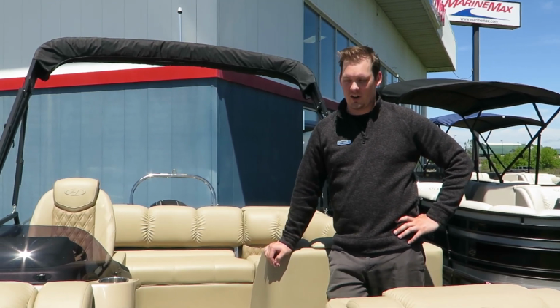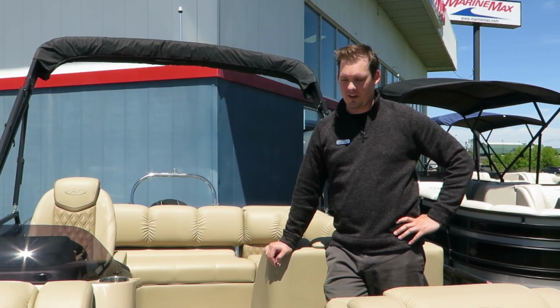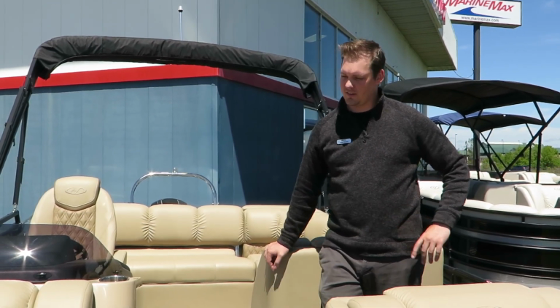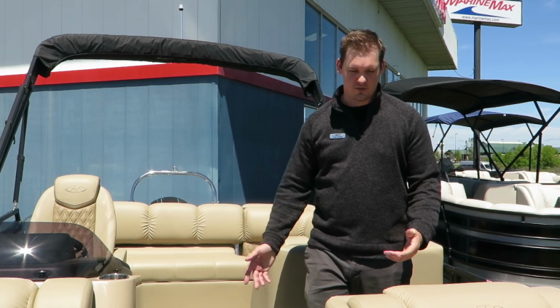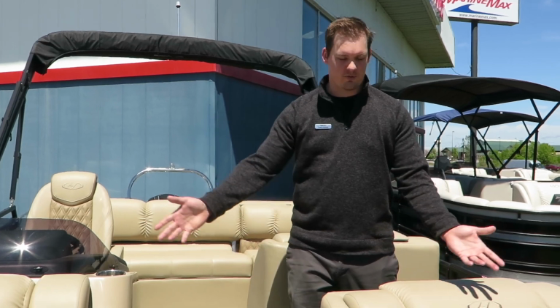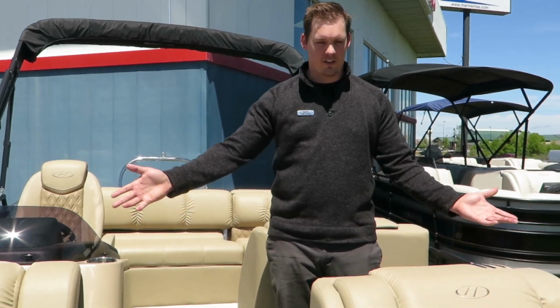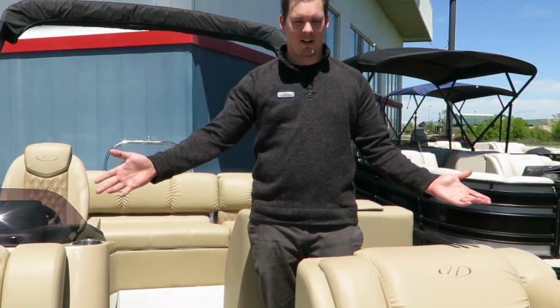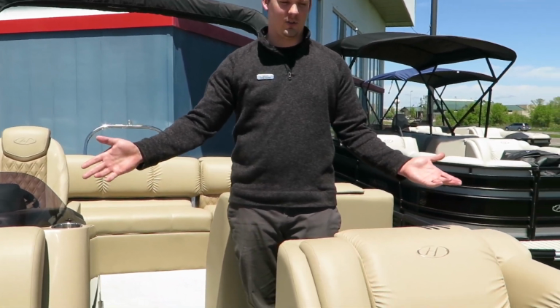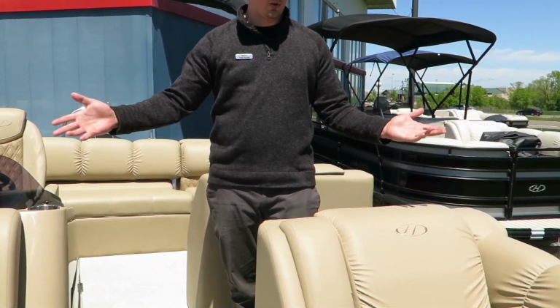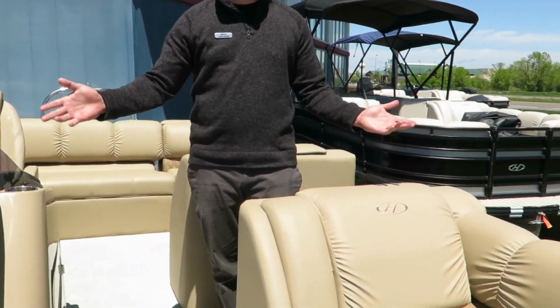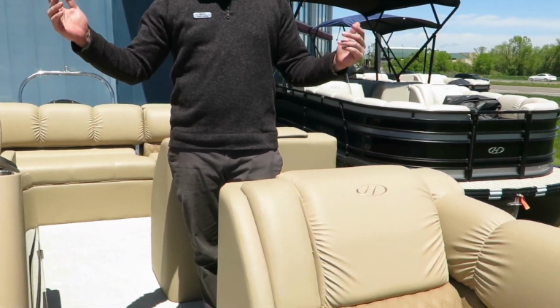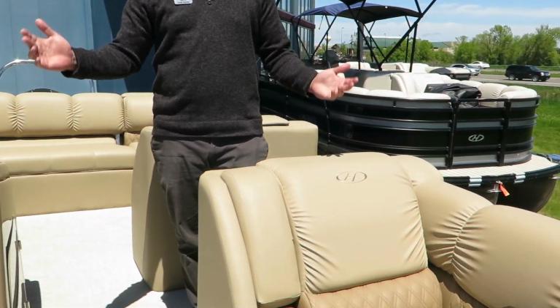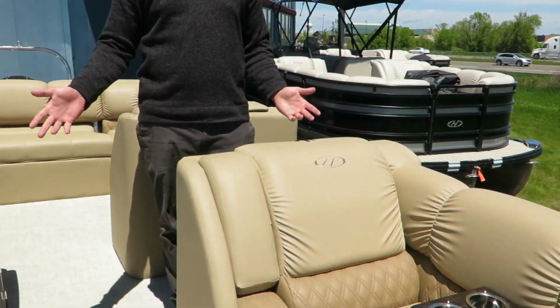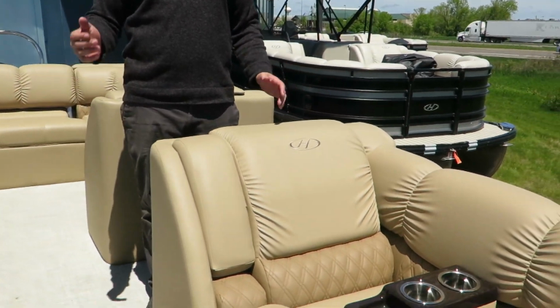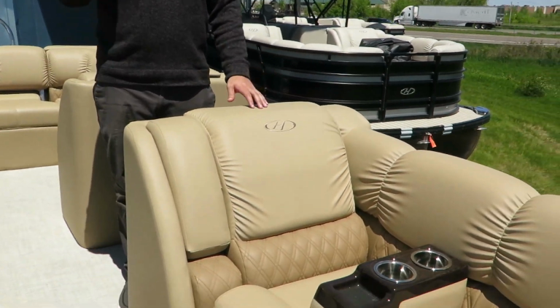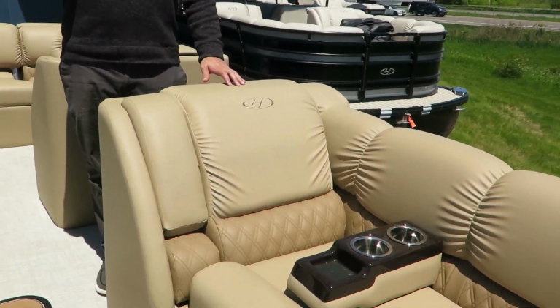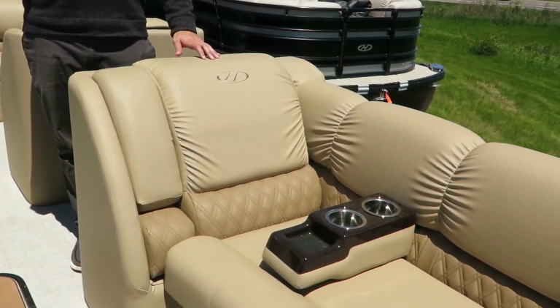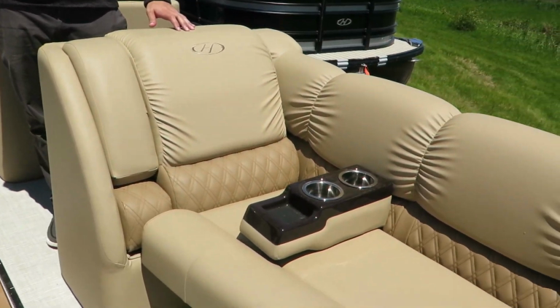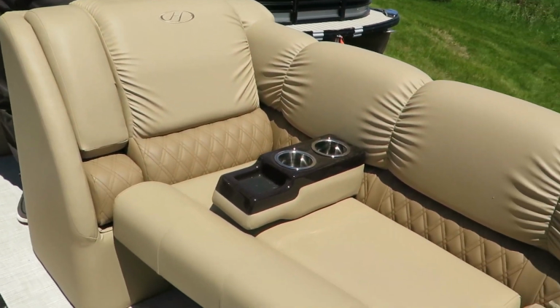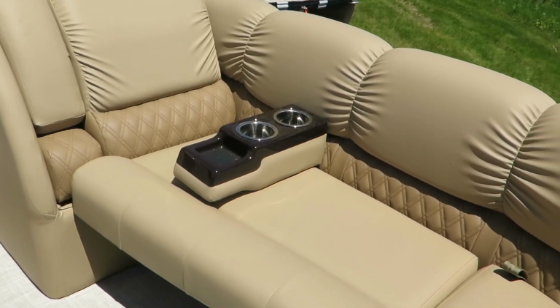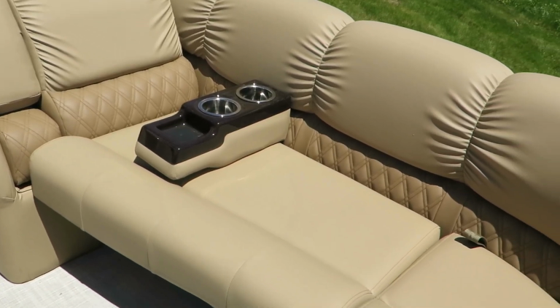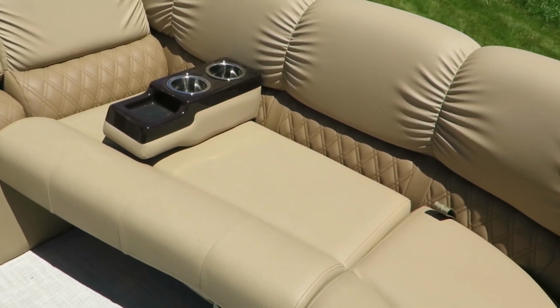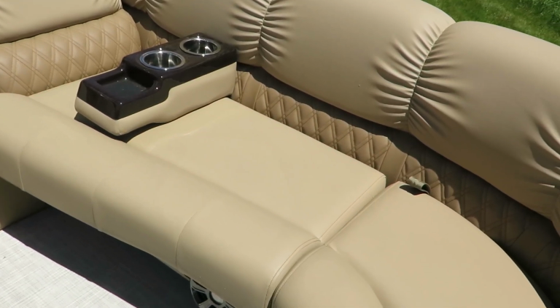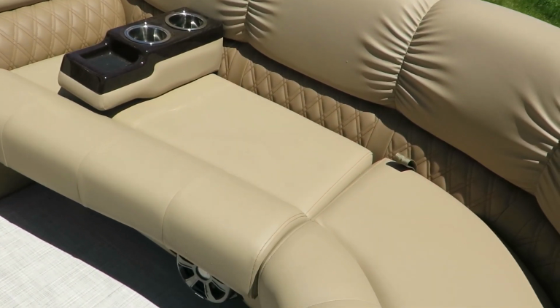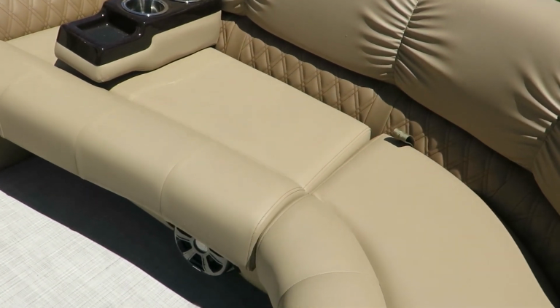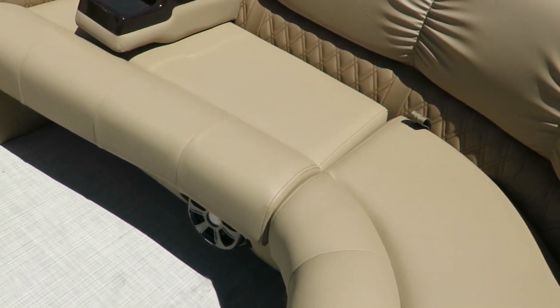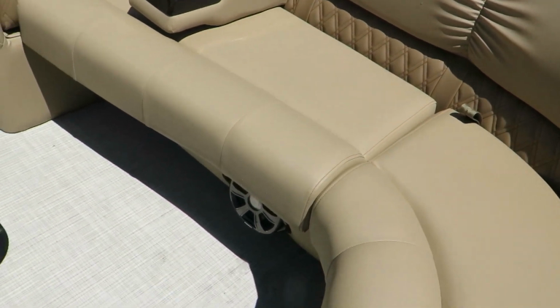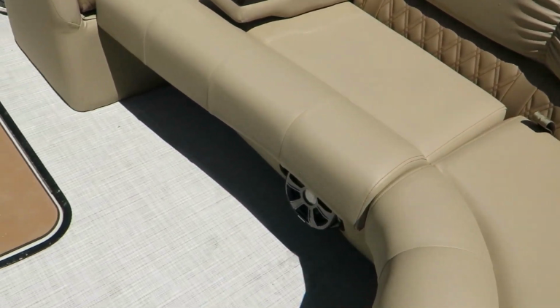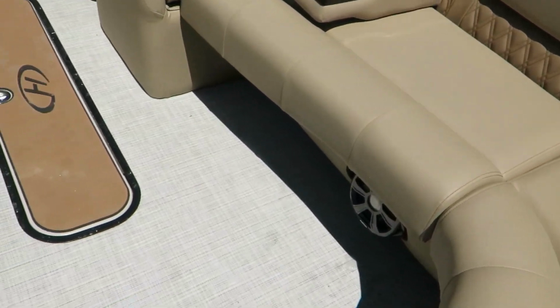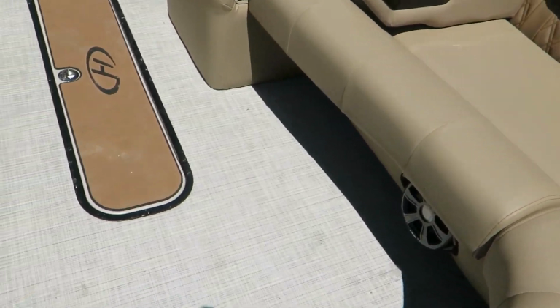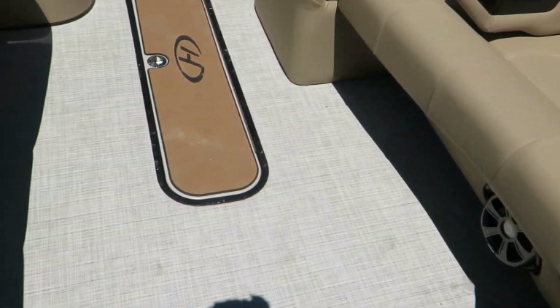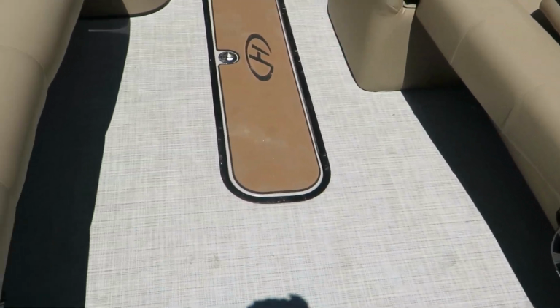We start with the front of this pontoon. This is a tri-toon — you're sitting on top of three tubes. It's going to help you control the water and have a smooth ride everywhere you go.